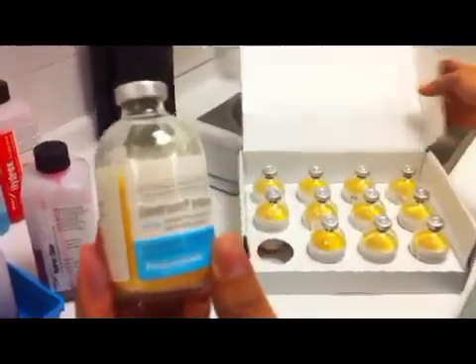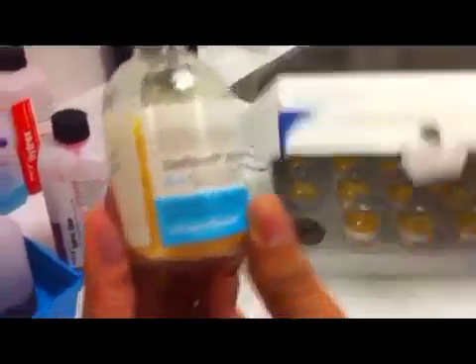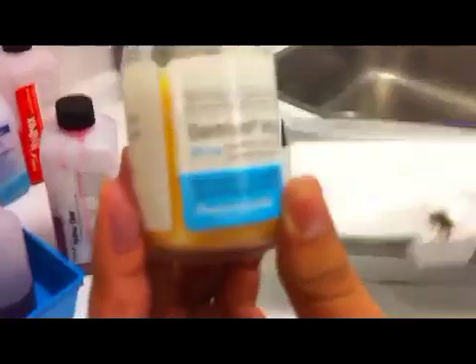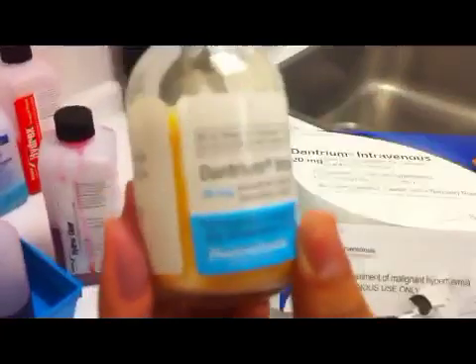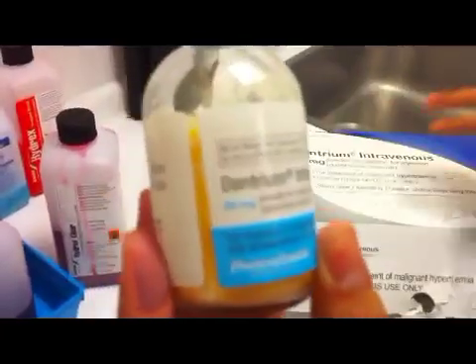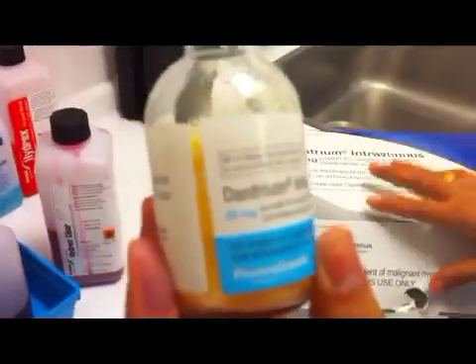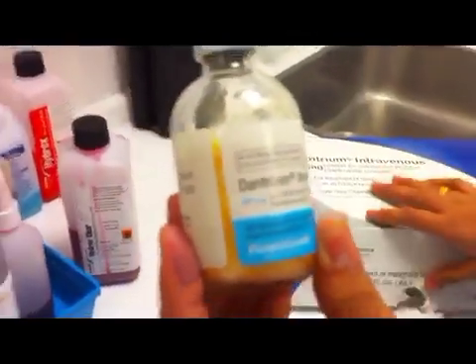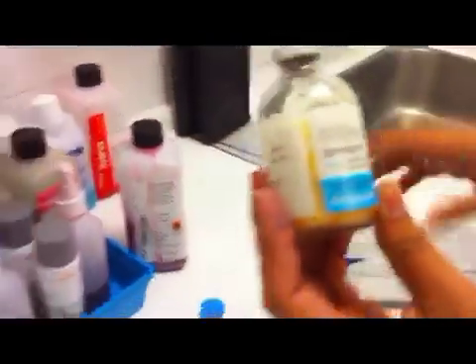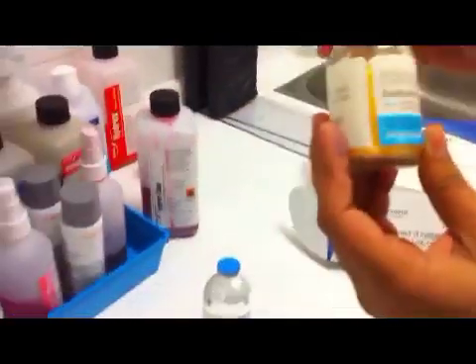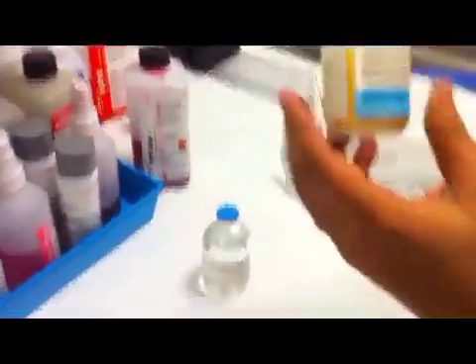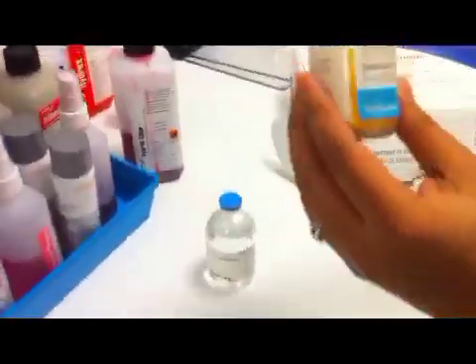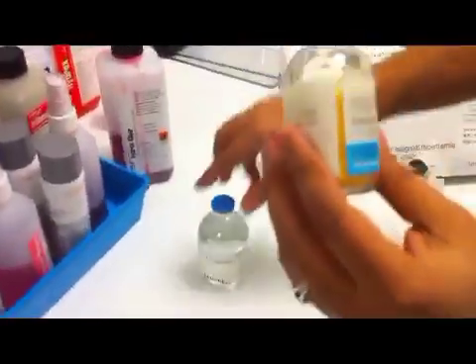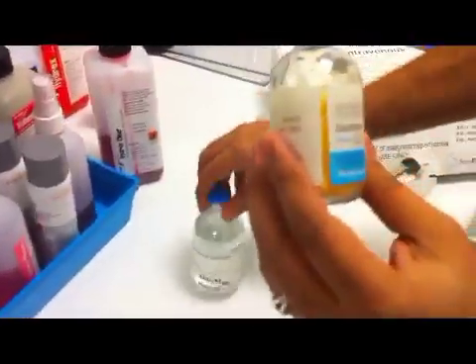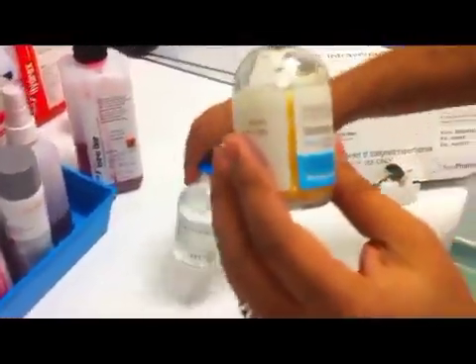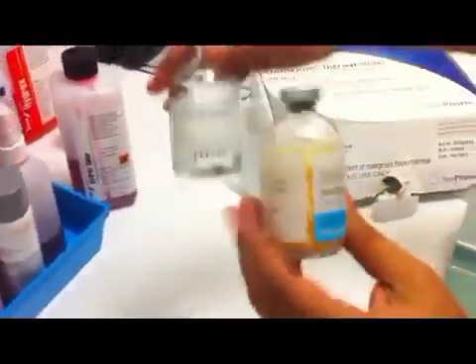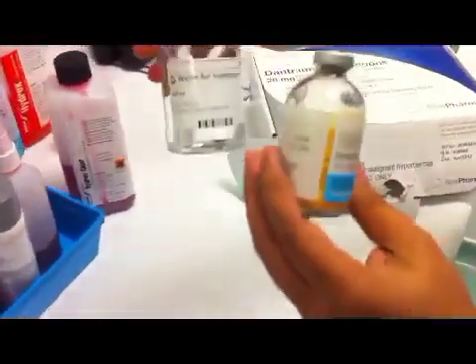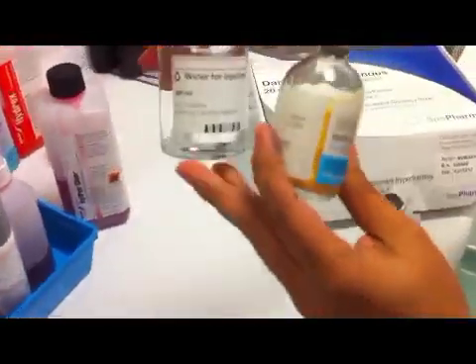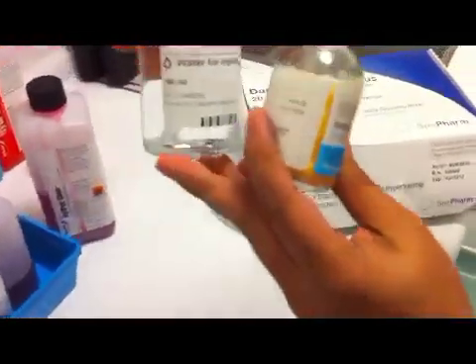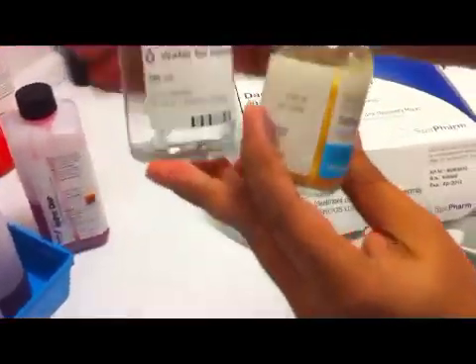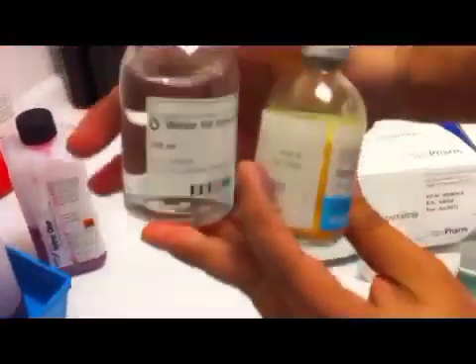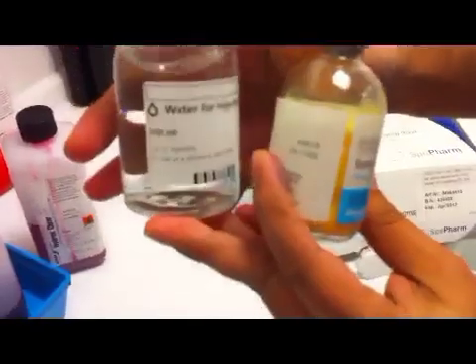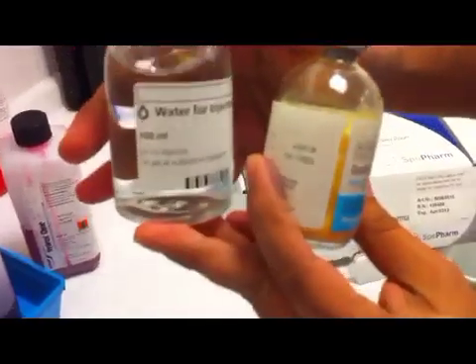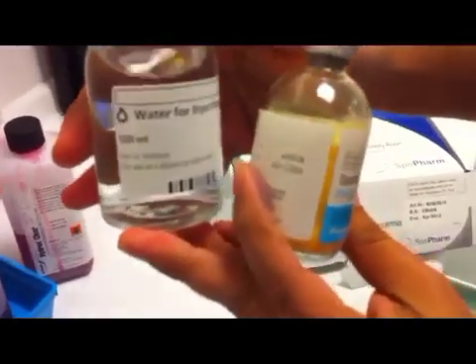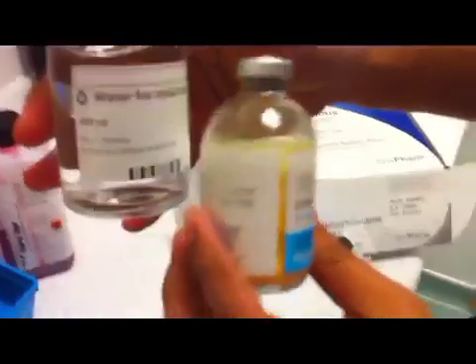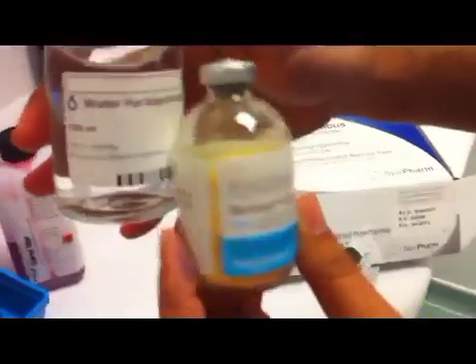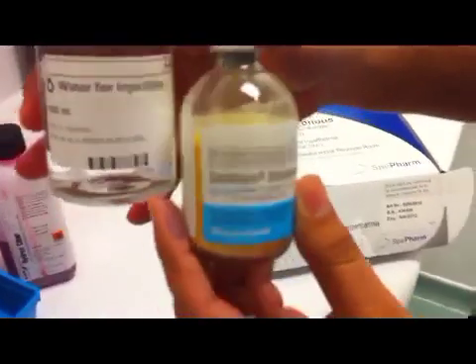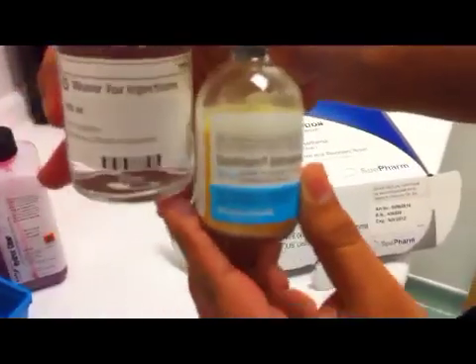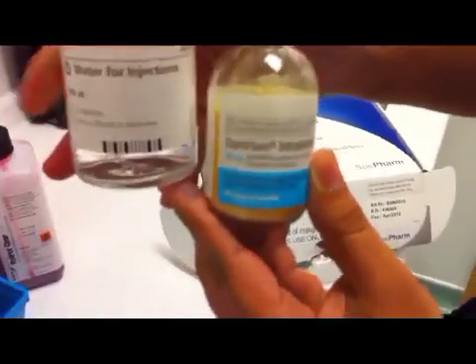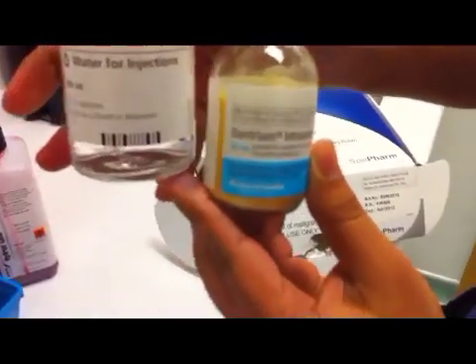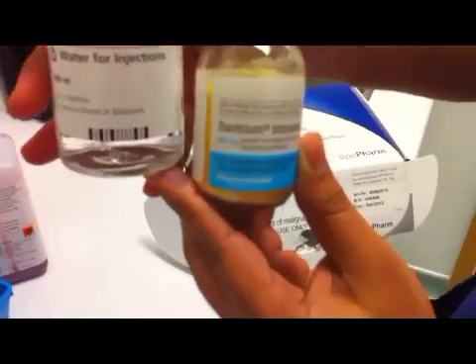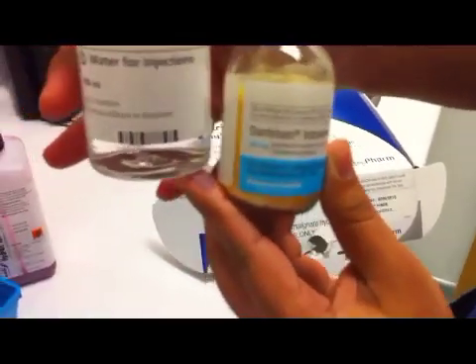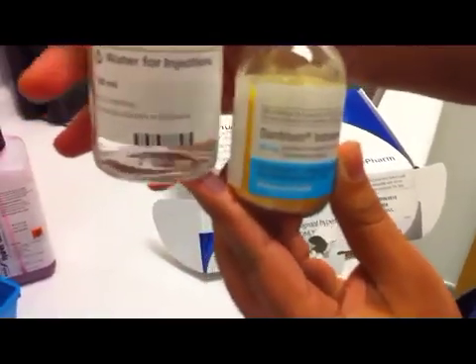Dantrolene is available as an orange-yellow powder for reconstitution with sterile water. It appears almost solid in the ampoule and is poorly water soluble.